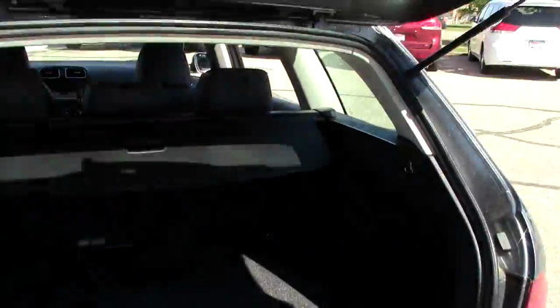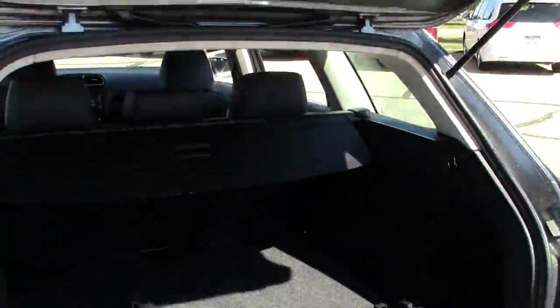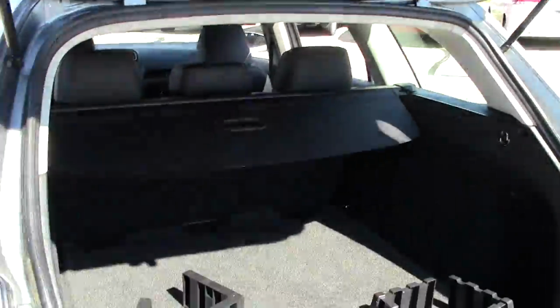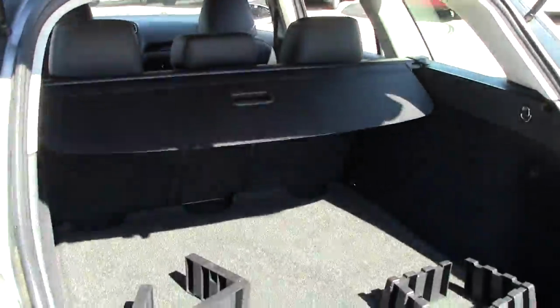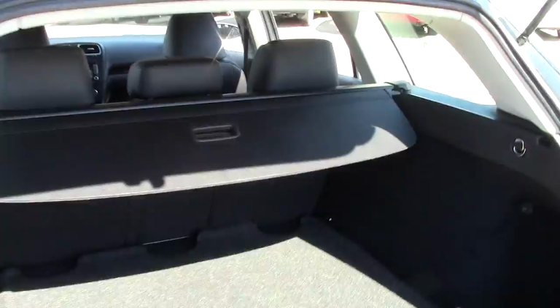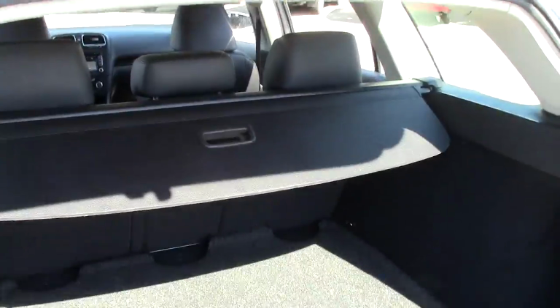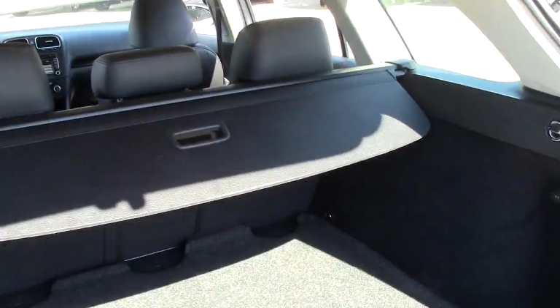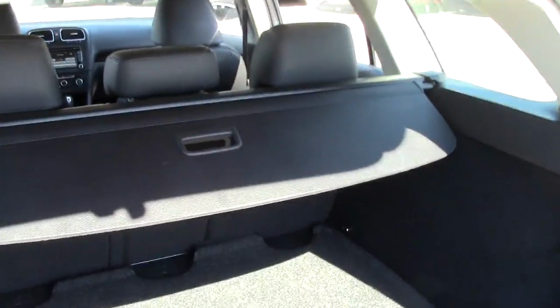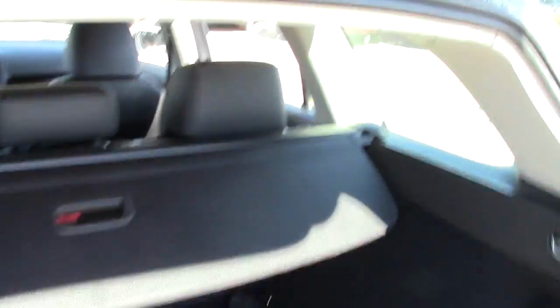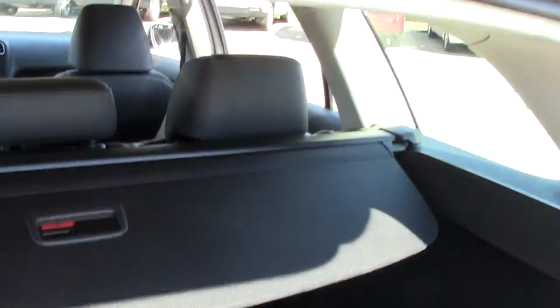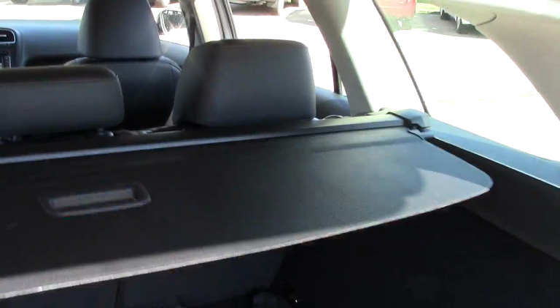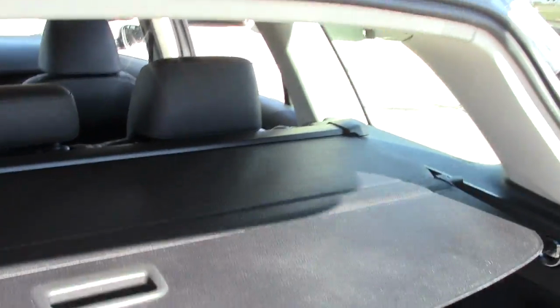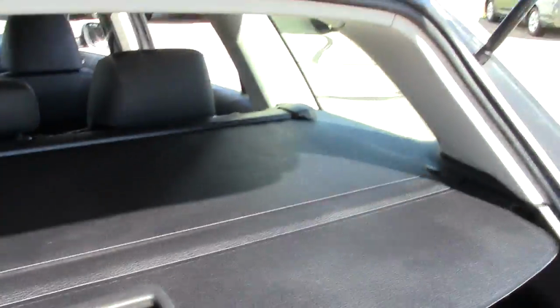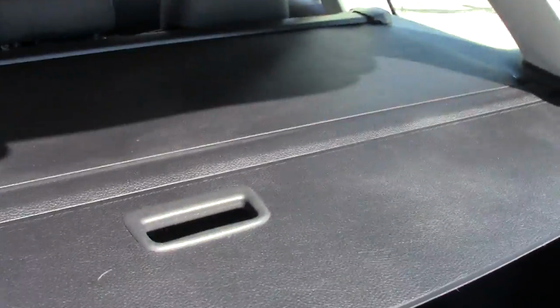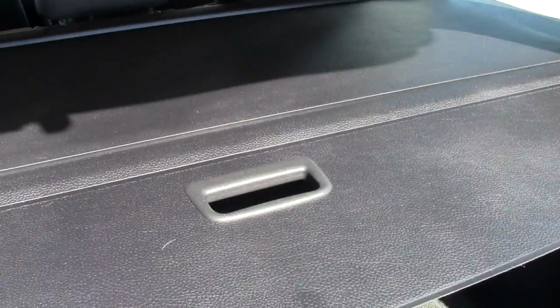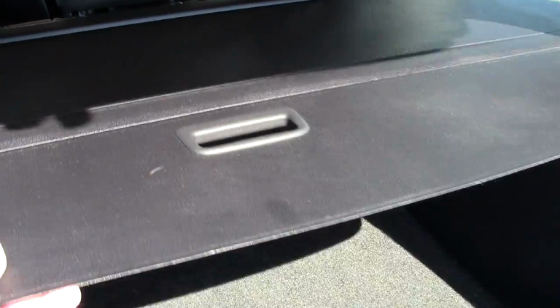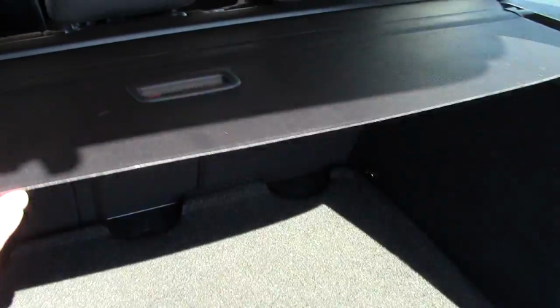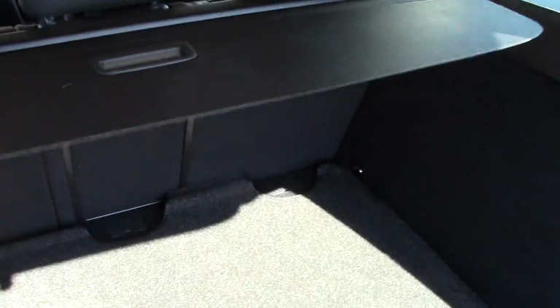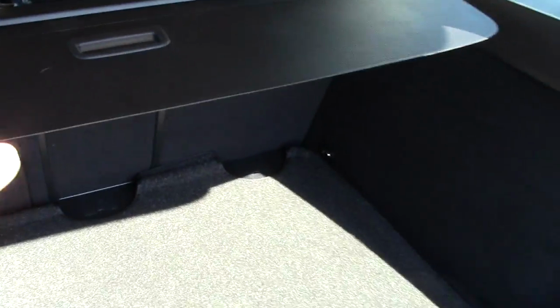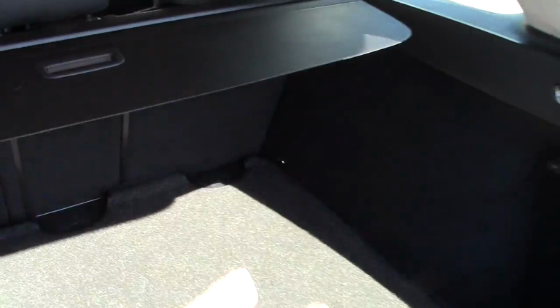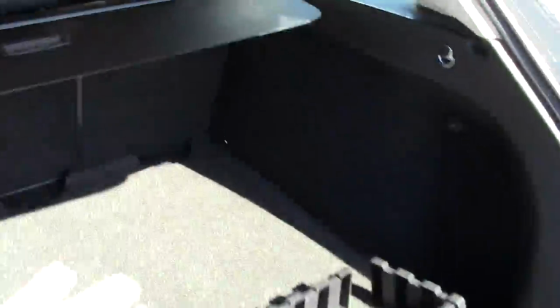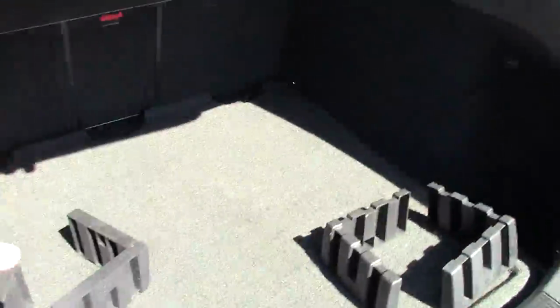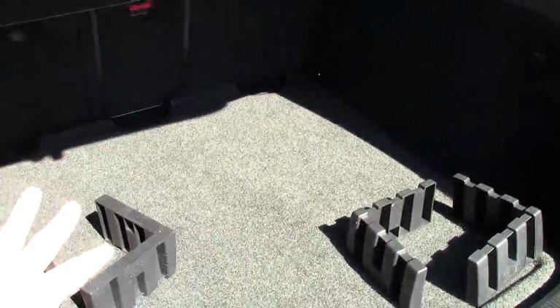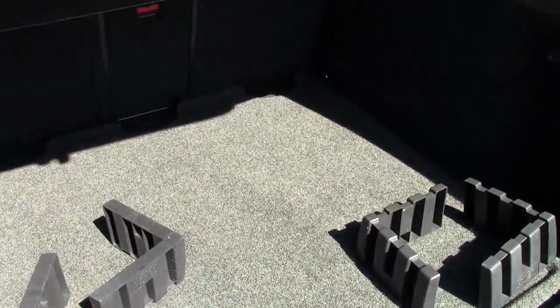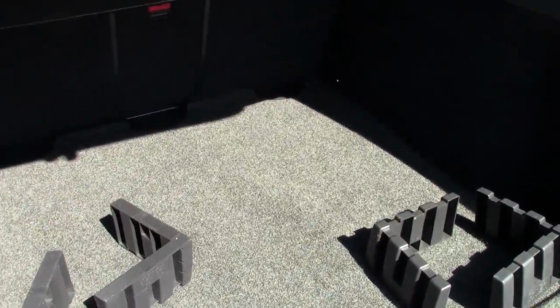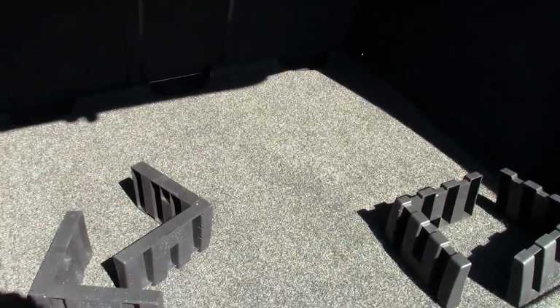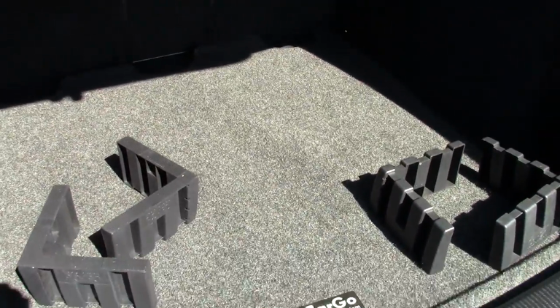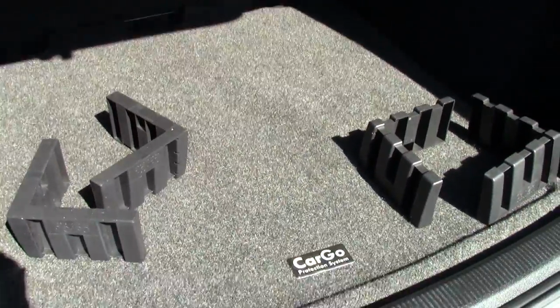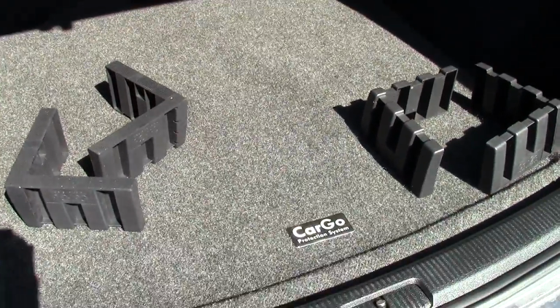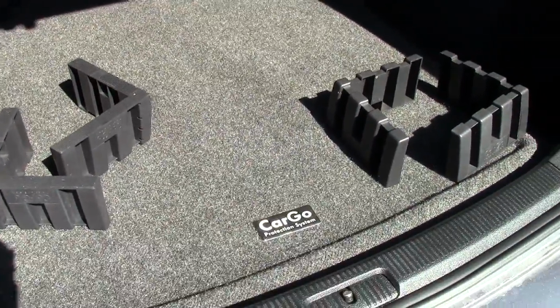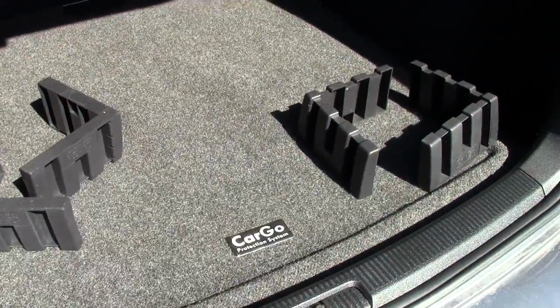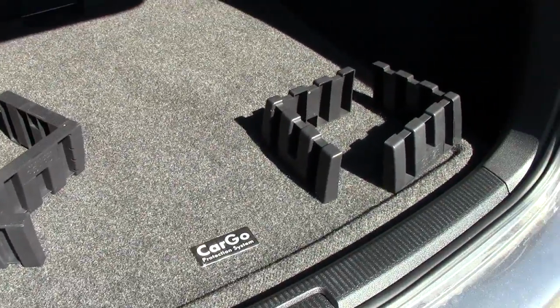This car also comes with the optional rear tonneau cover. You just pull it out and lock it into place. It allows you to hide what you've got in the back of the vehicle so that not everyone can see.